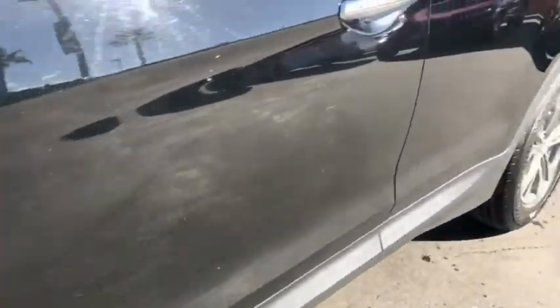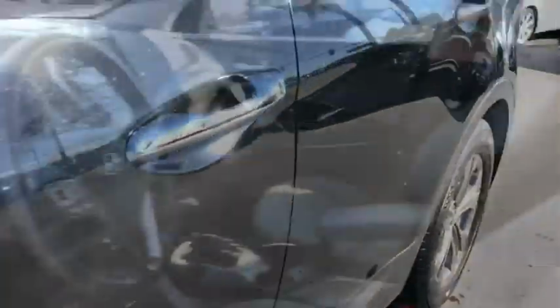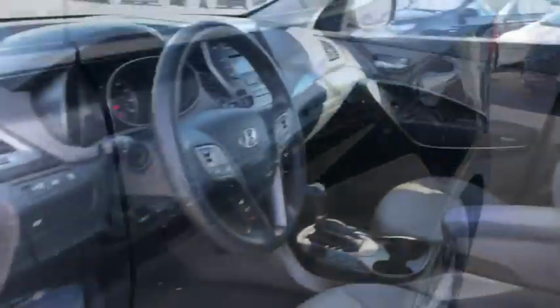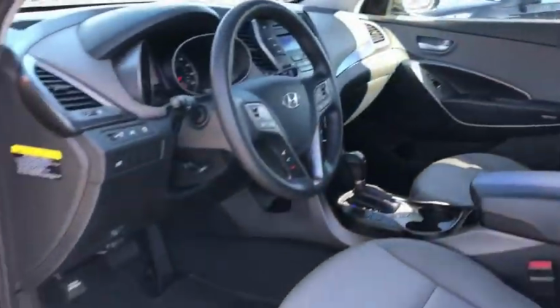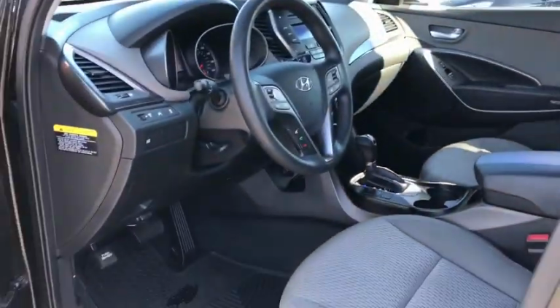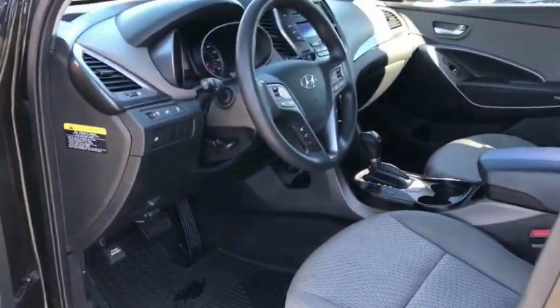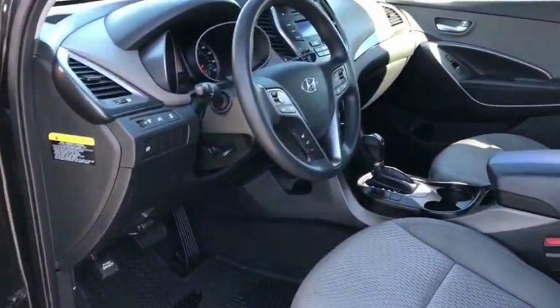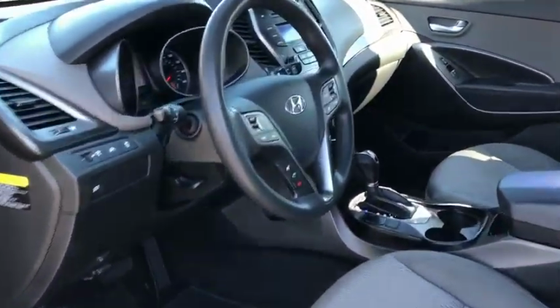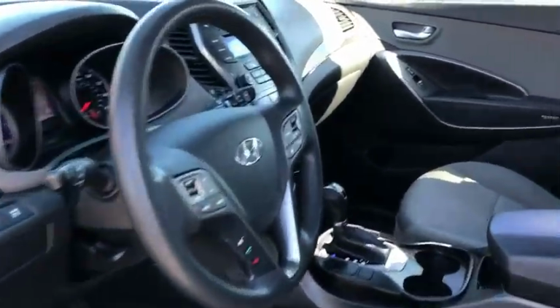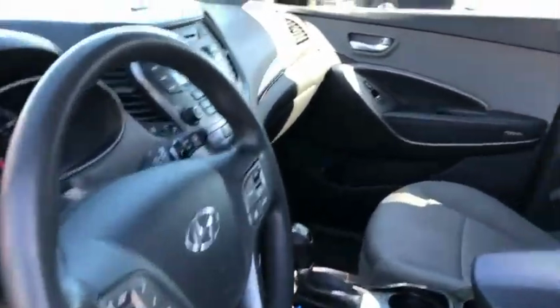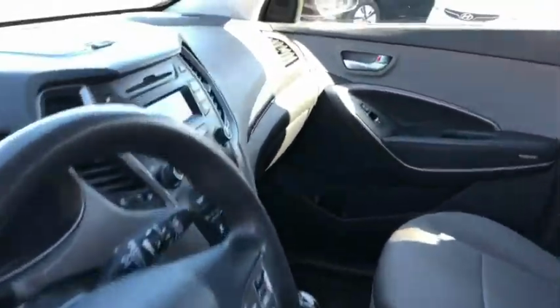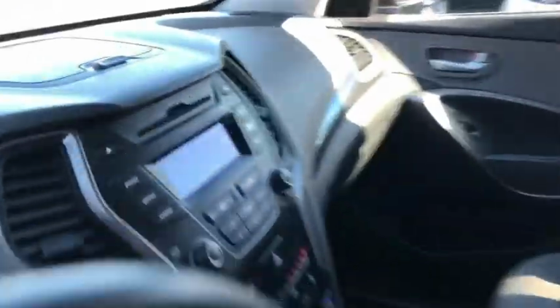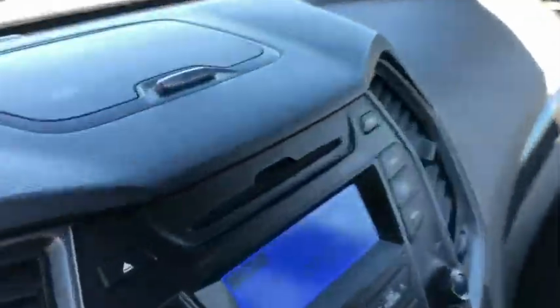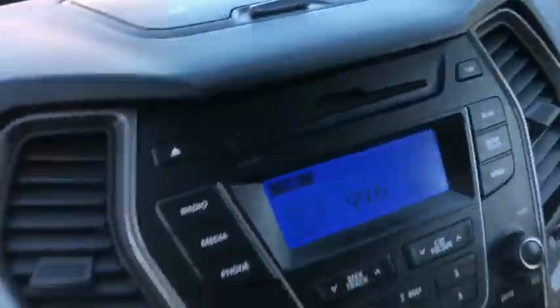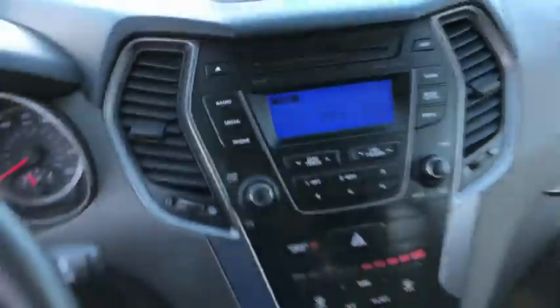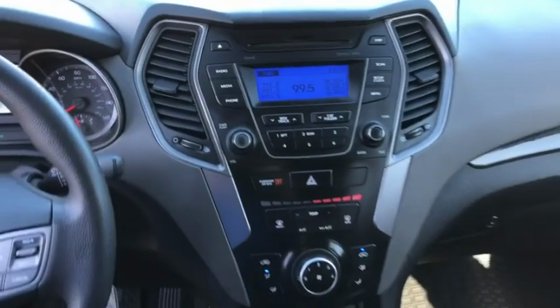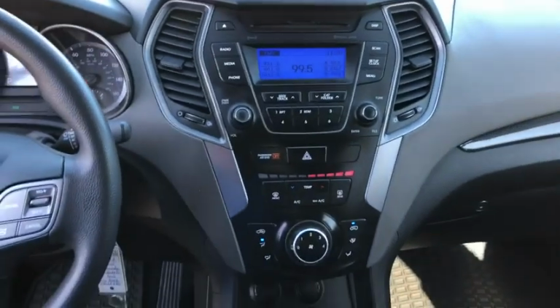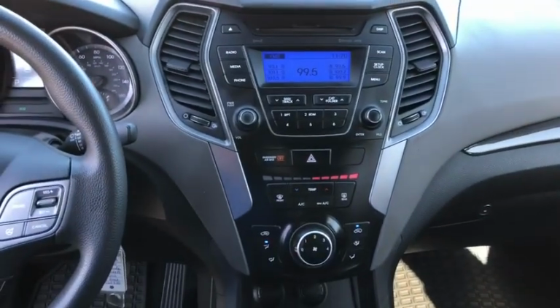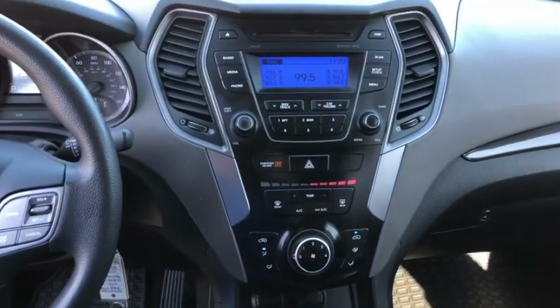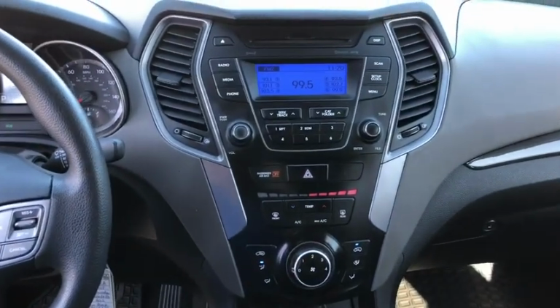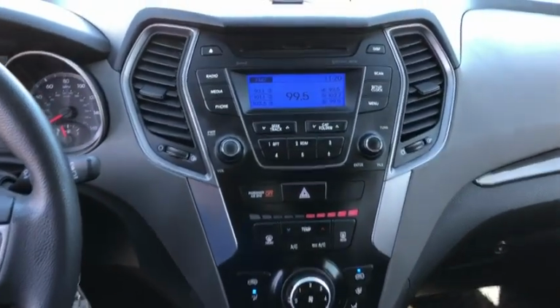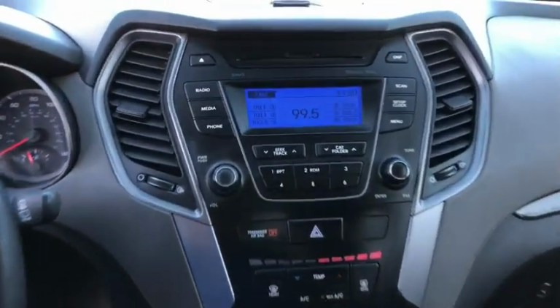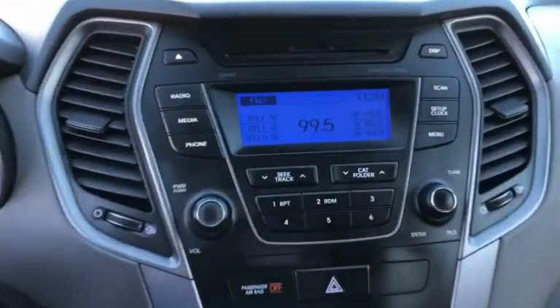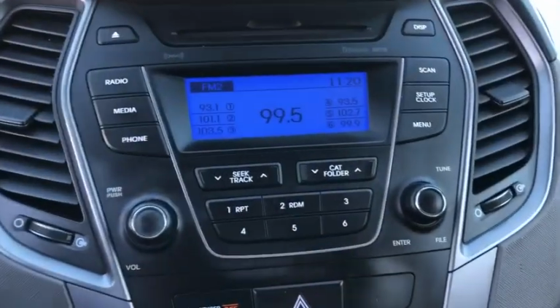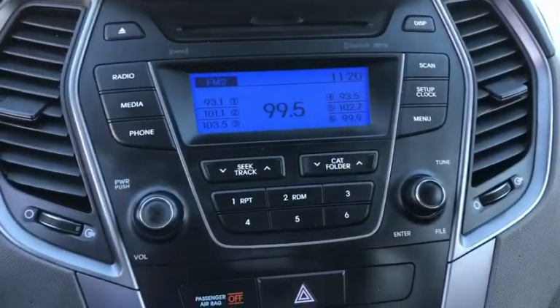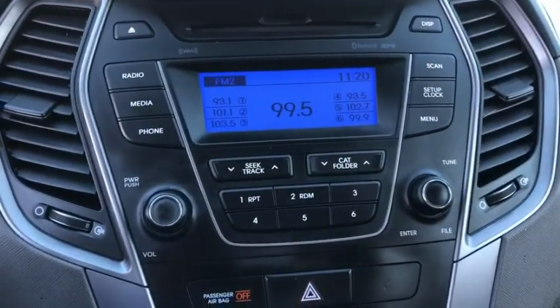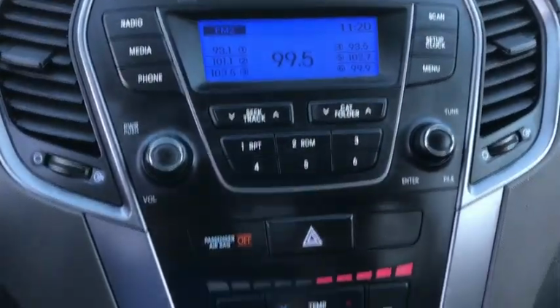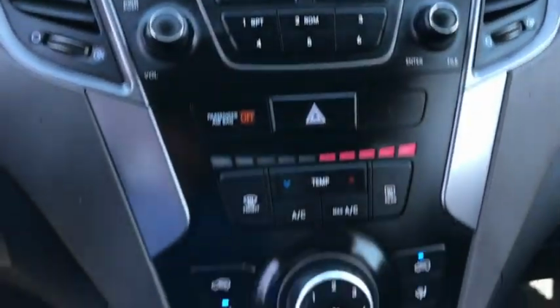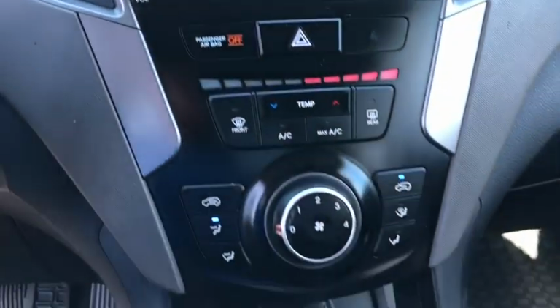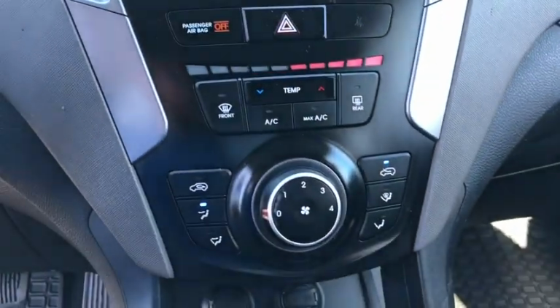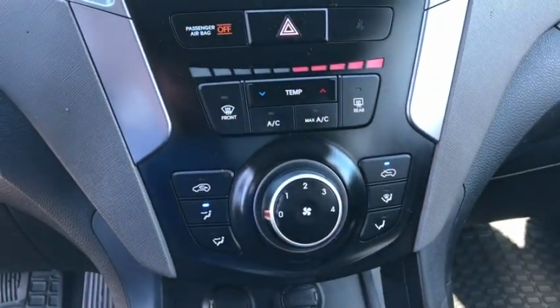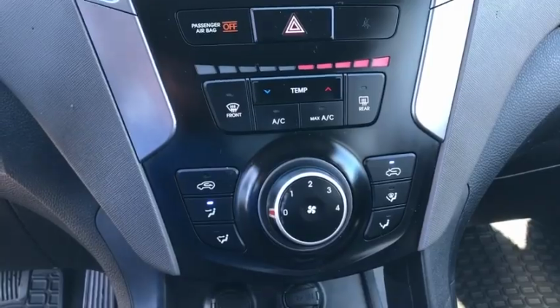Security system, power windows, trip computer, rear window defroster, CD player, brake assist, remote keyless entry, panic alarm, tachometer, overhead console.